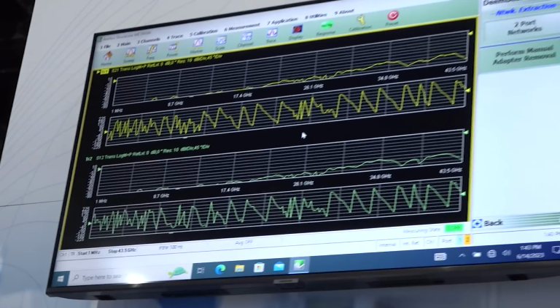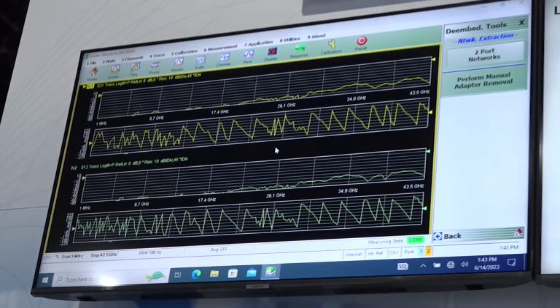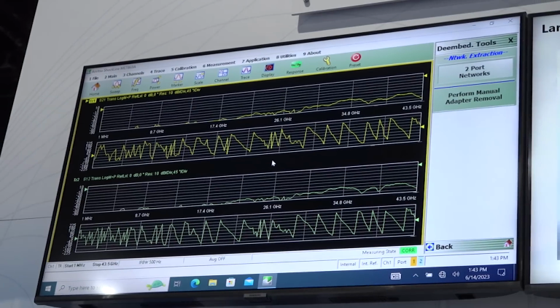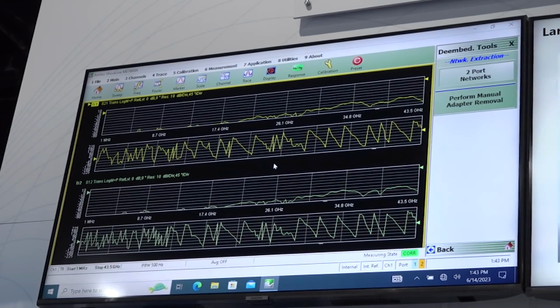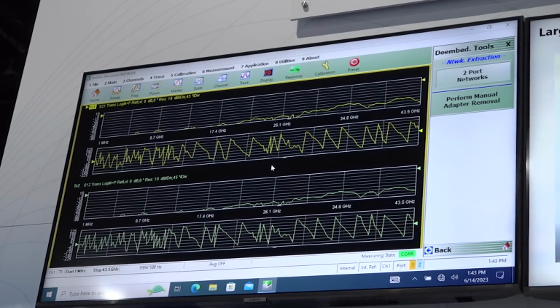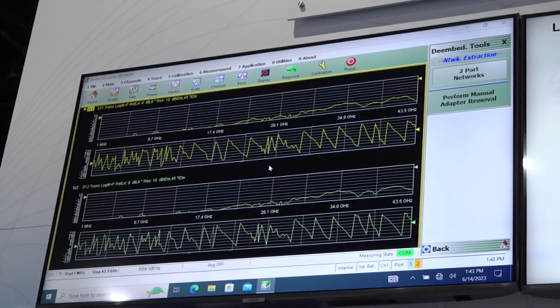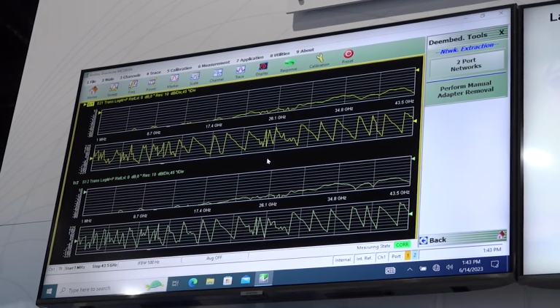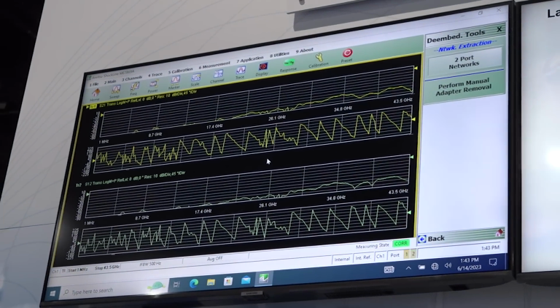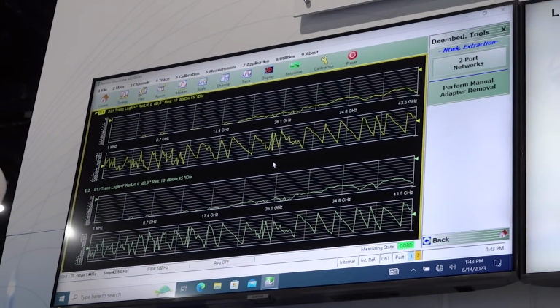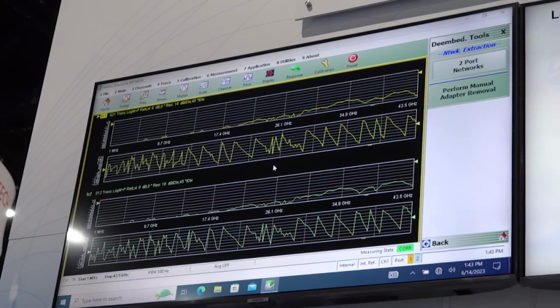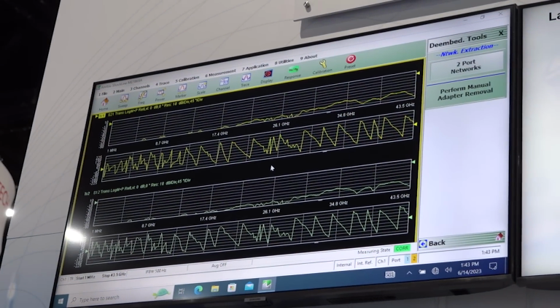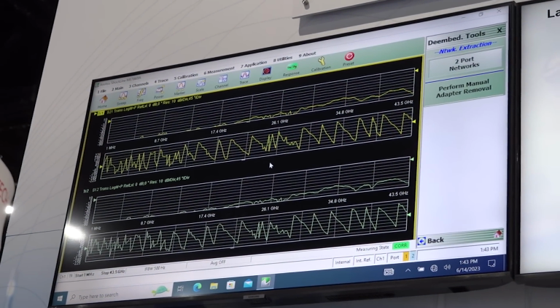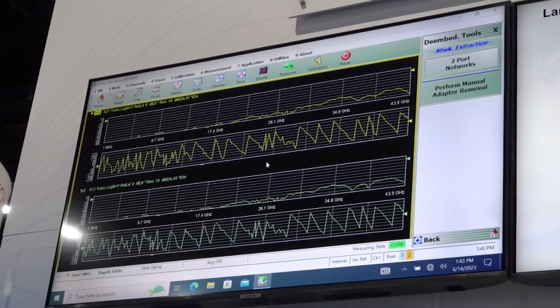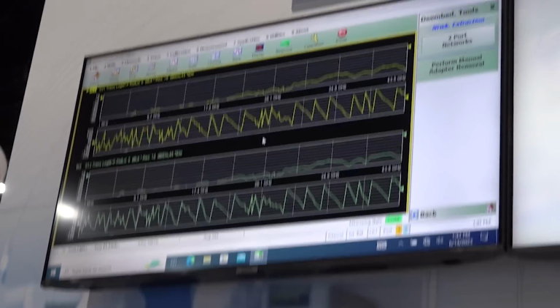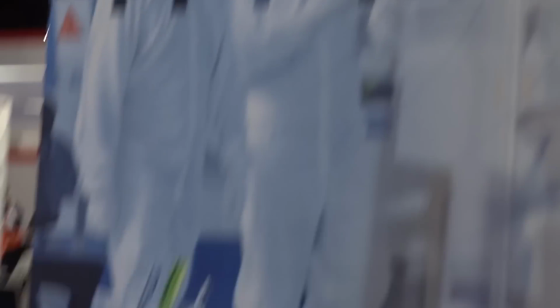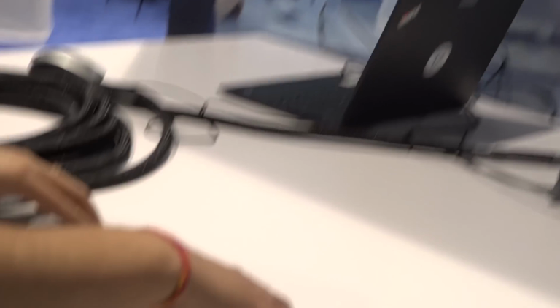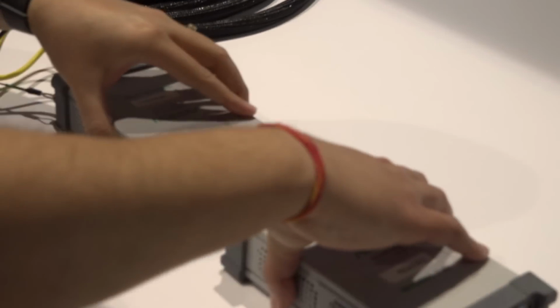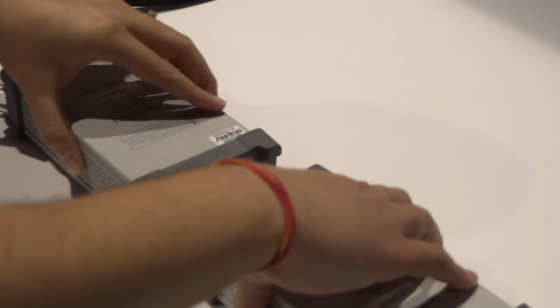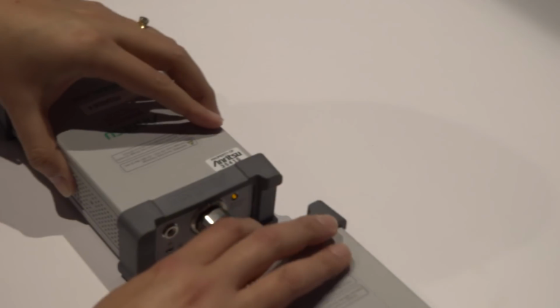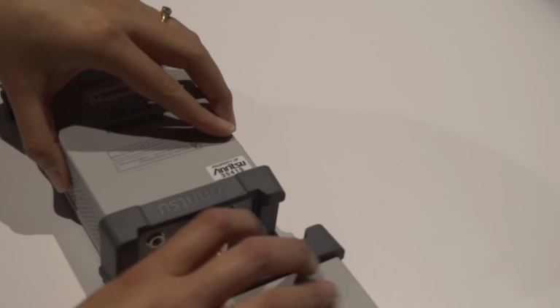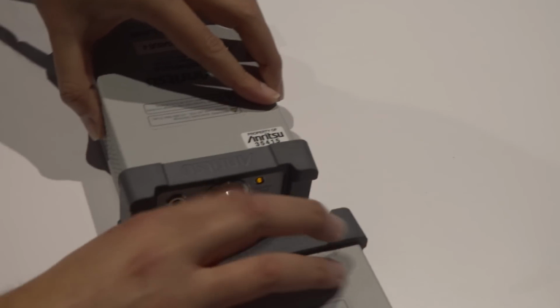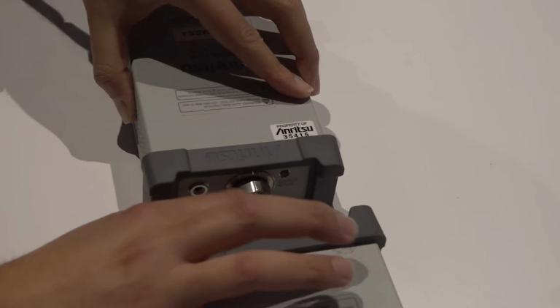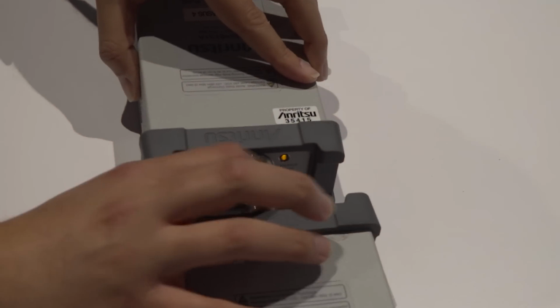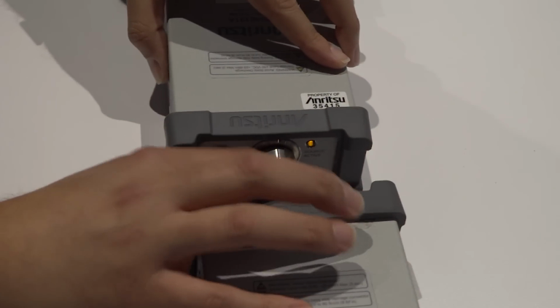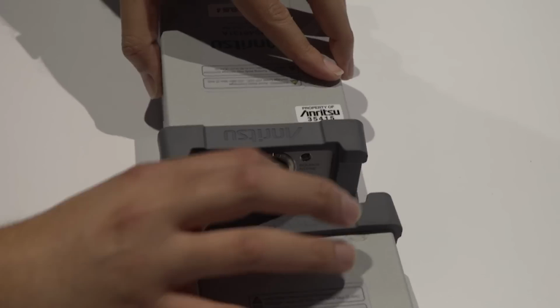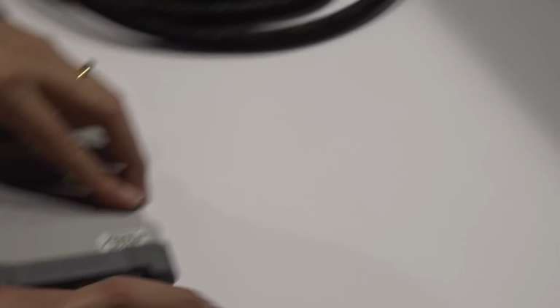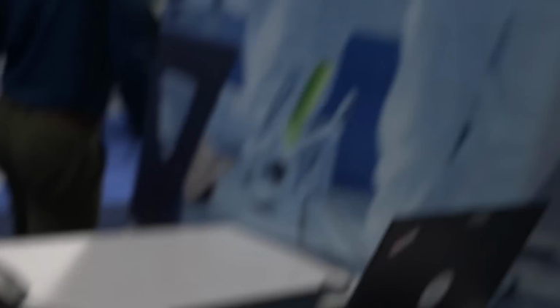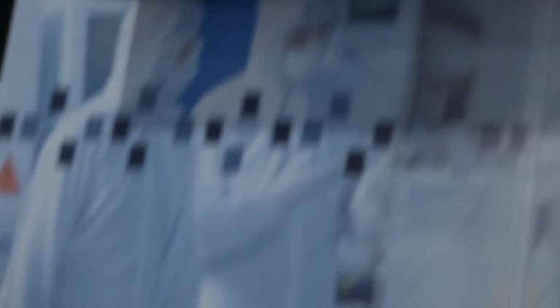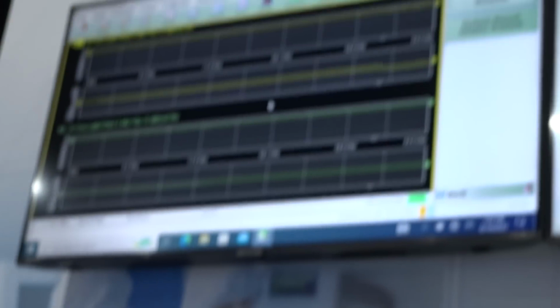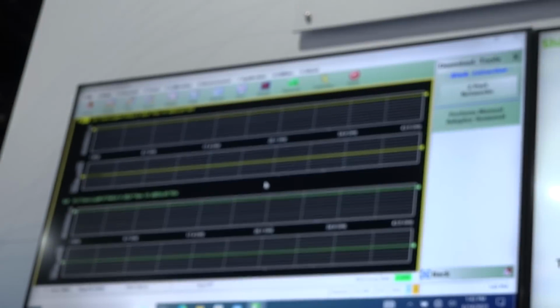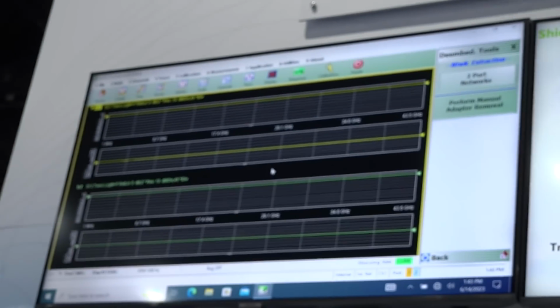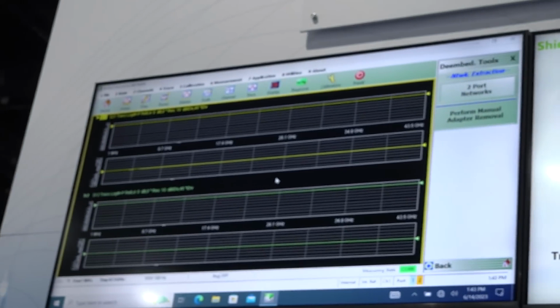Right now, since the two ports are not connected, you can see the traces are not looking that good. However, if I connect the two ports back, you will see that the S21 trace and S11 trace look really good.